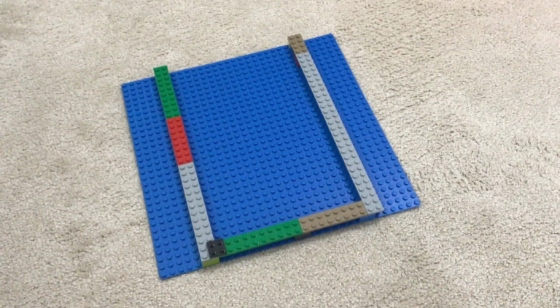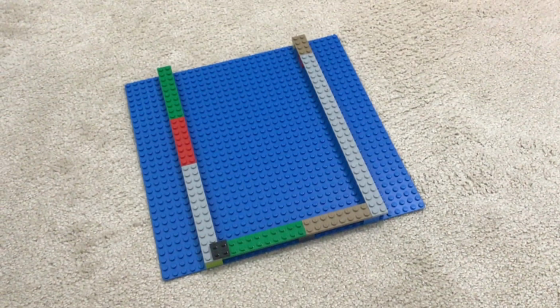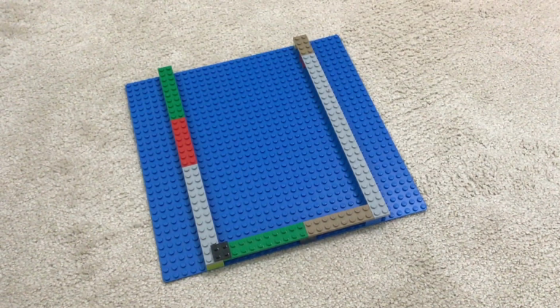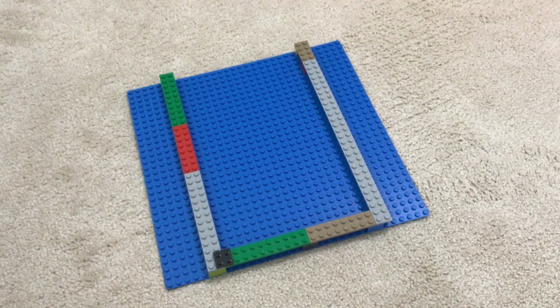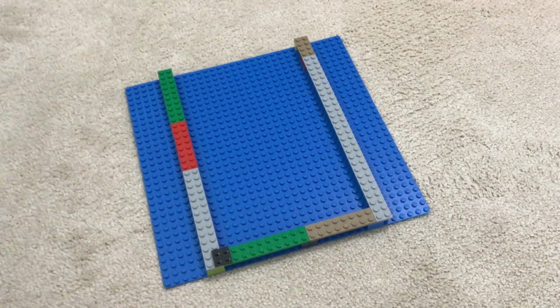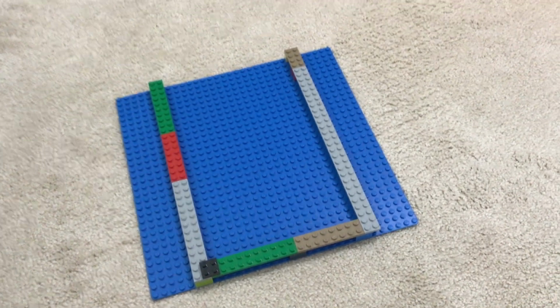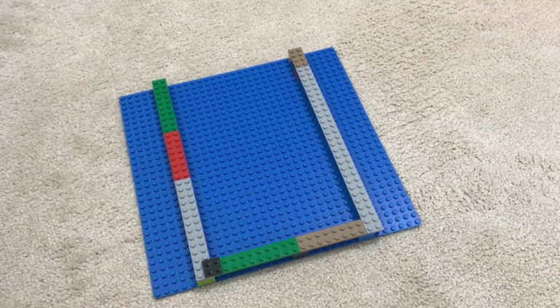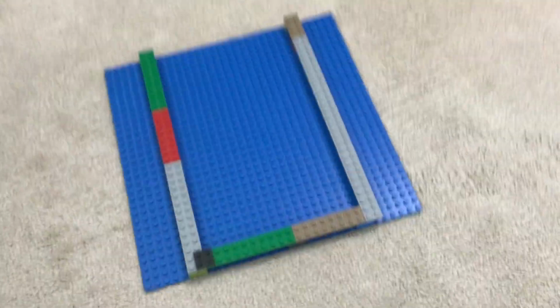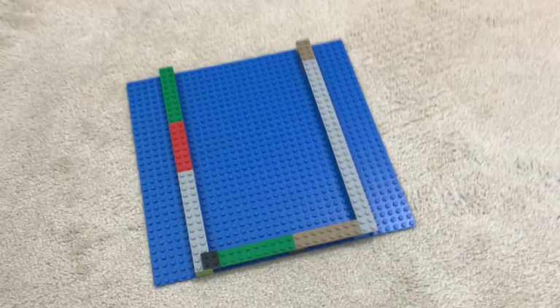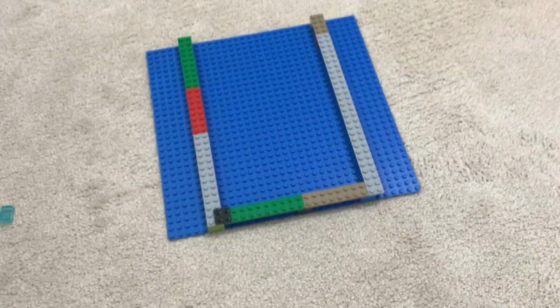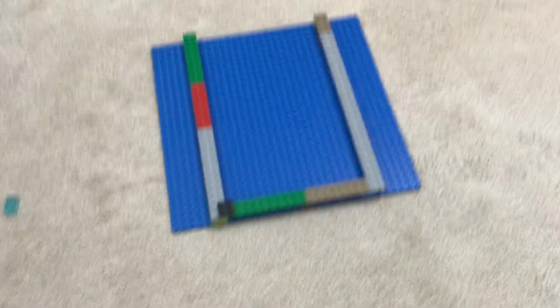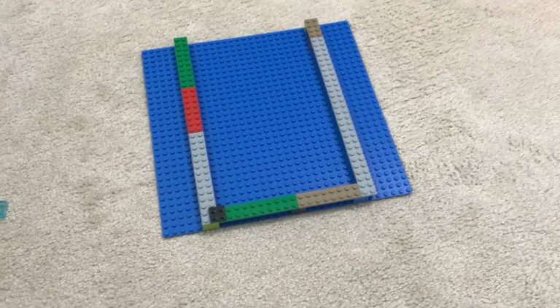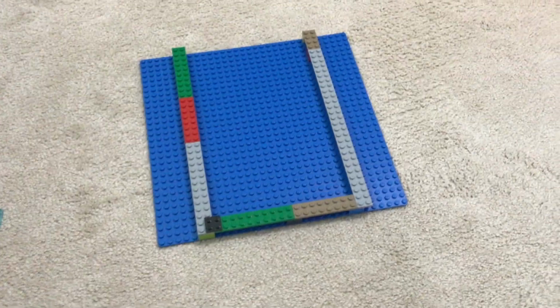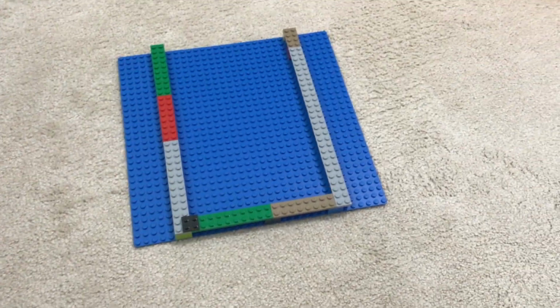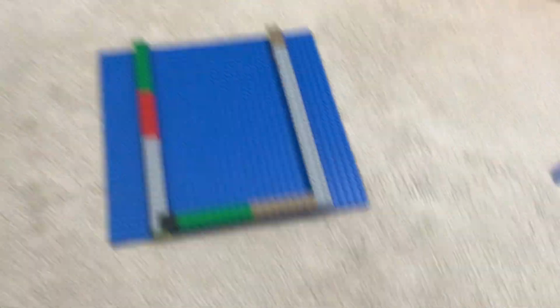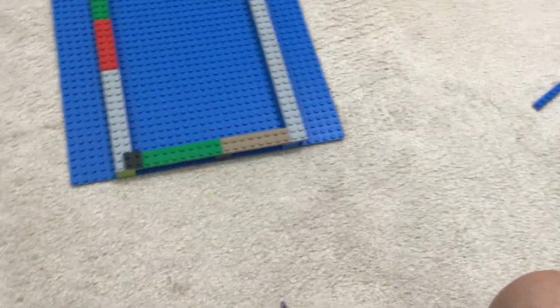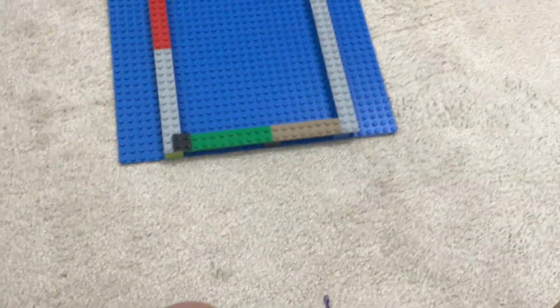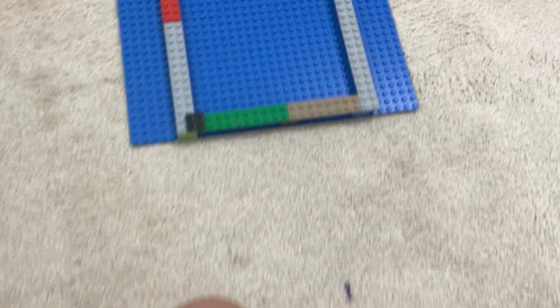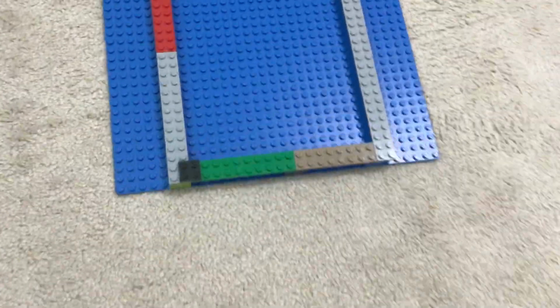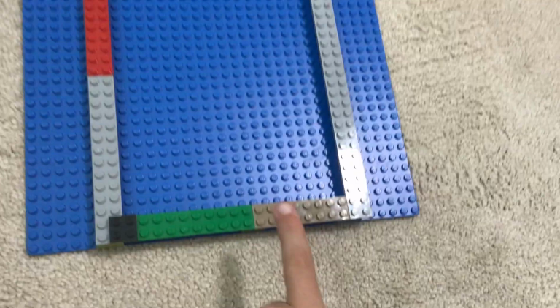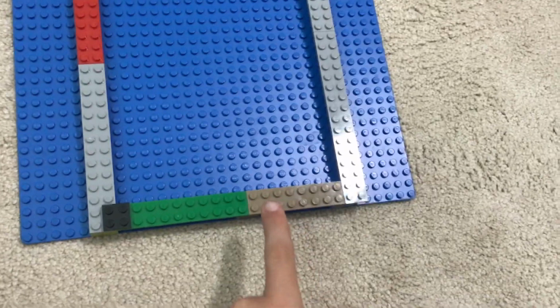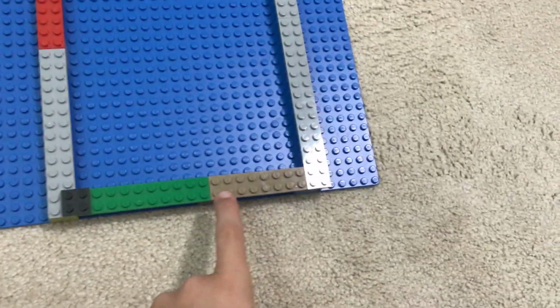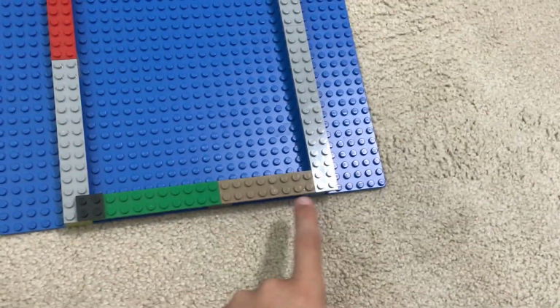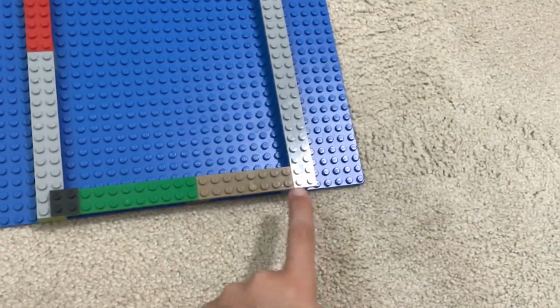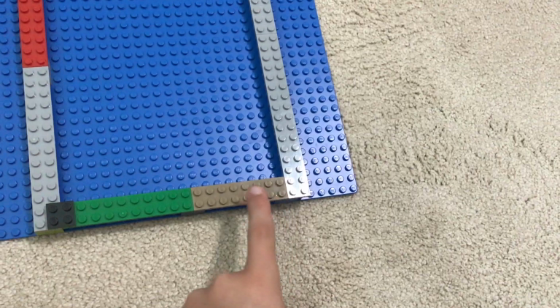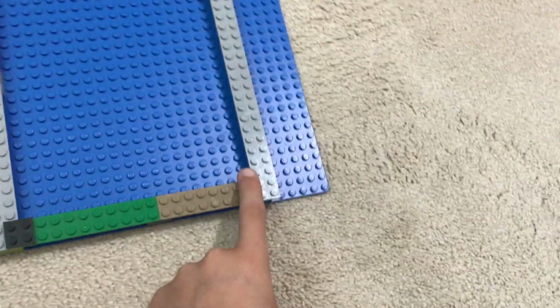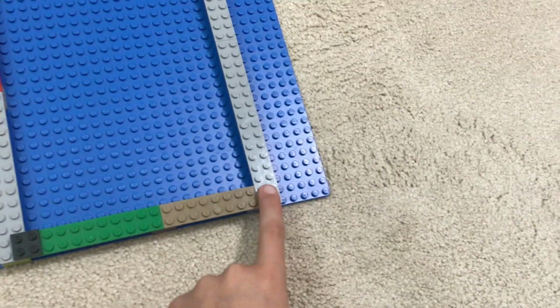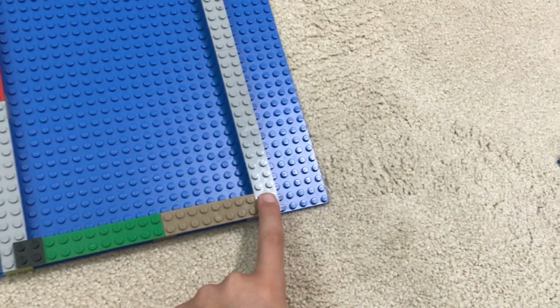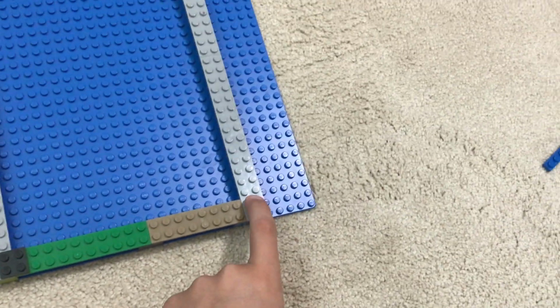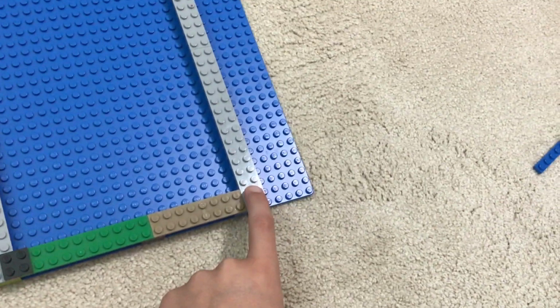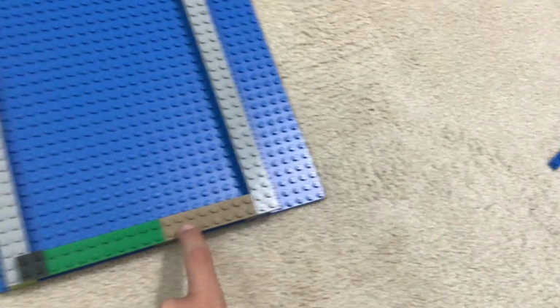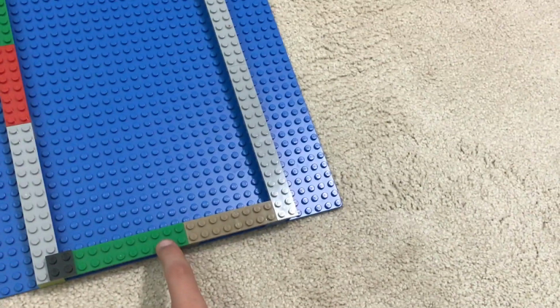What's up everybody, this is Unstoppable and I wanted to show you guys my Lego dock. Starting on the front right here, this is where they get on and off the dock.